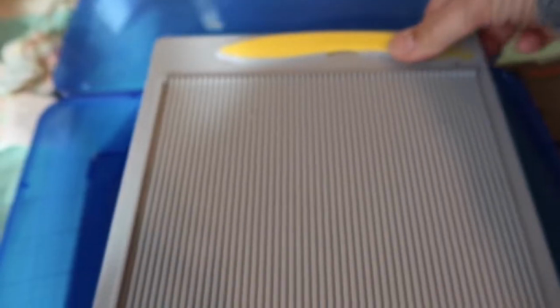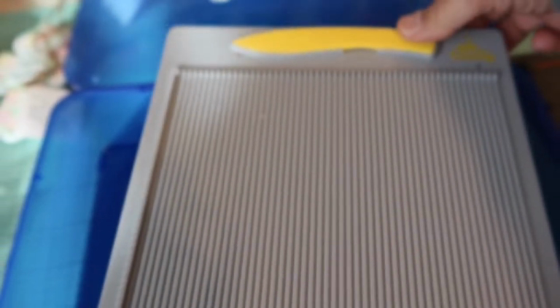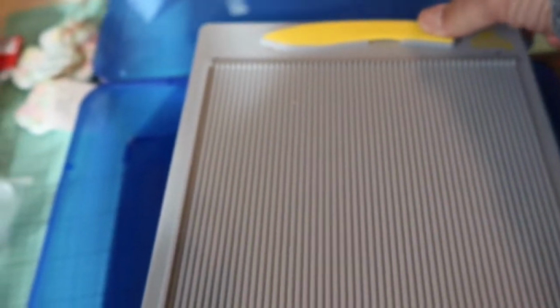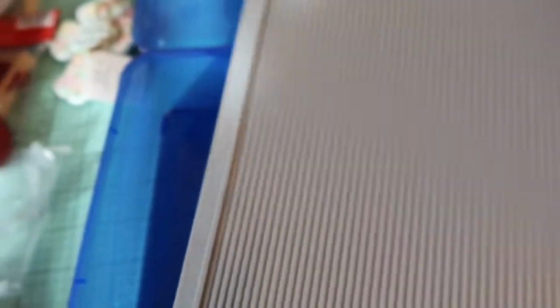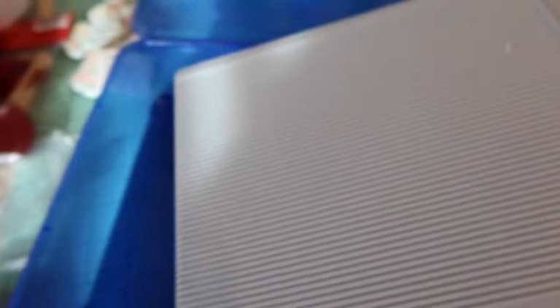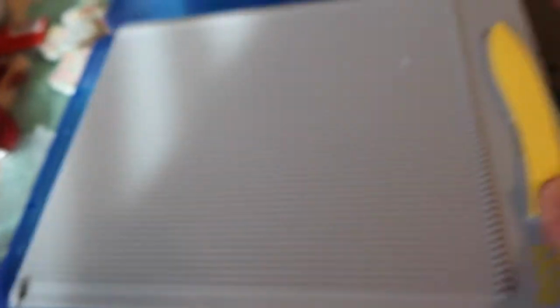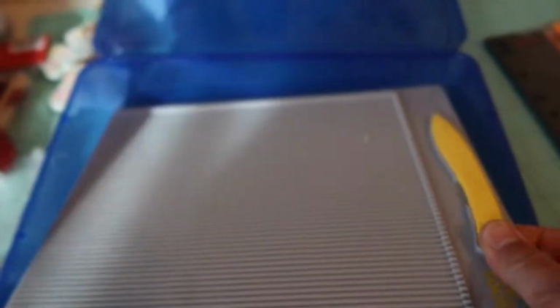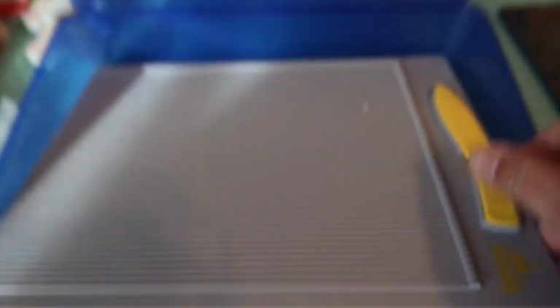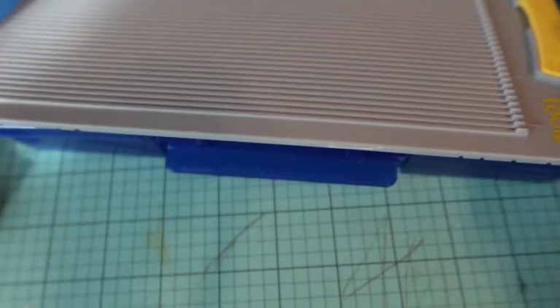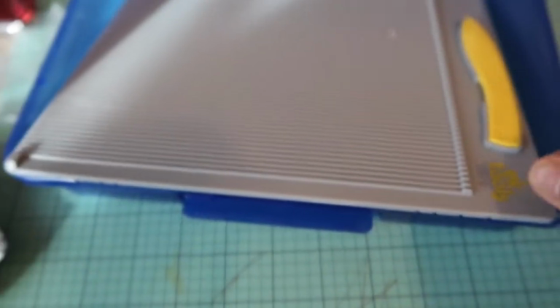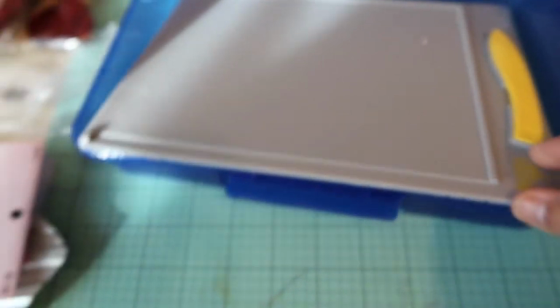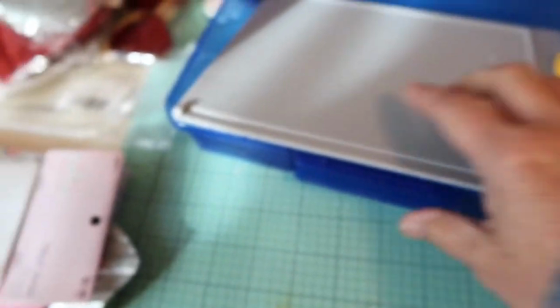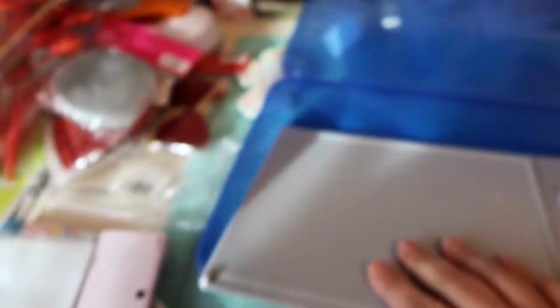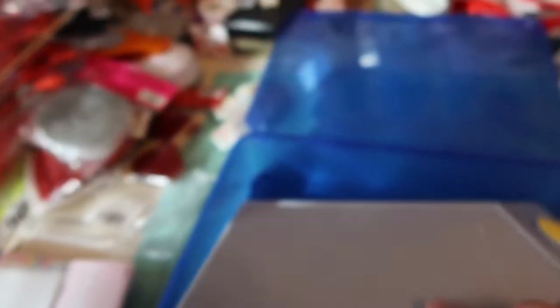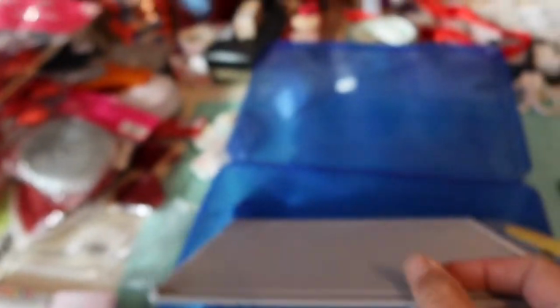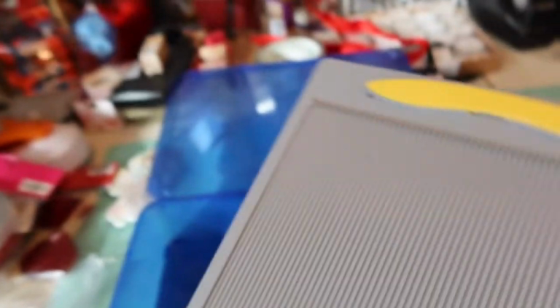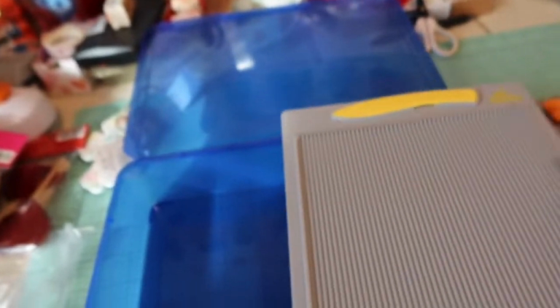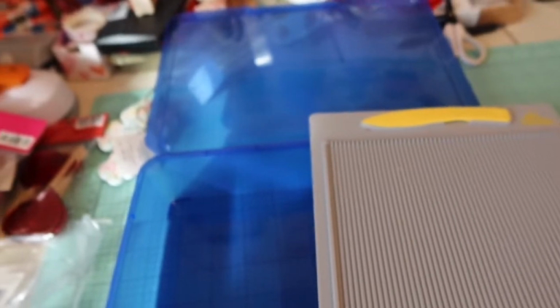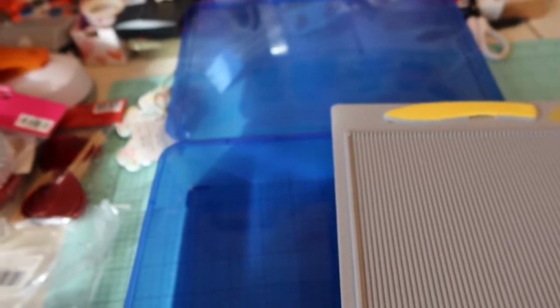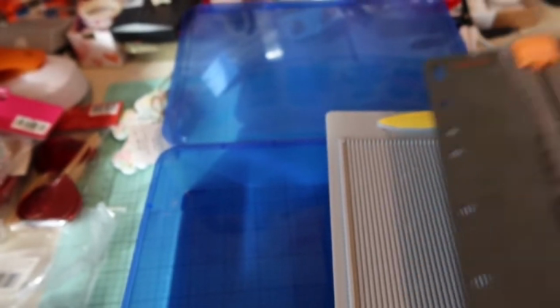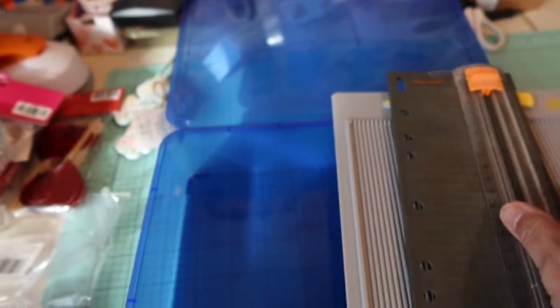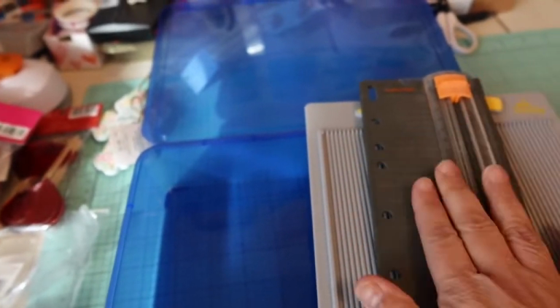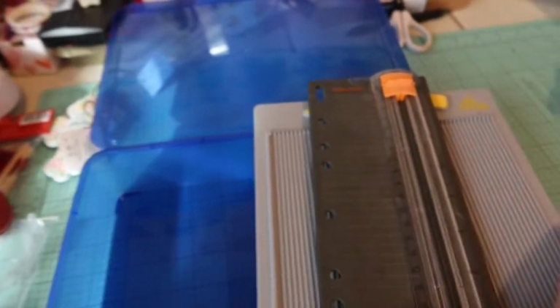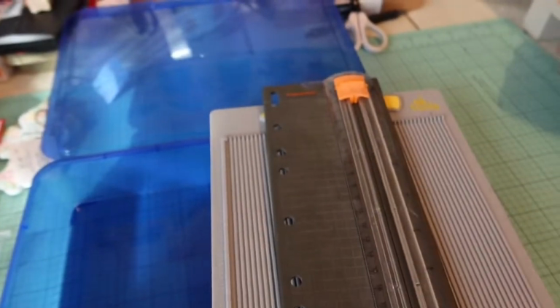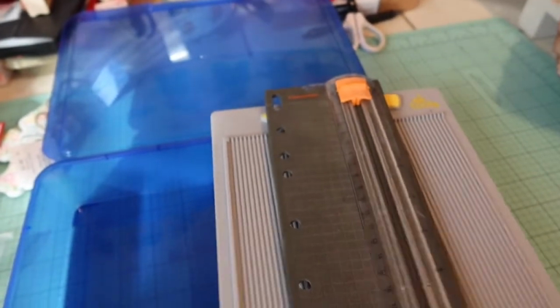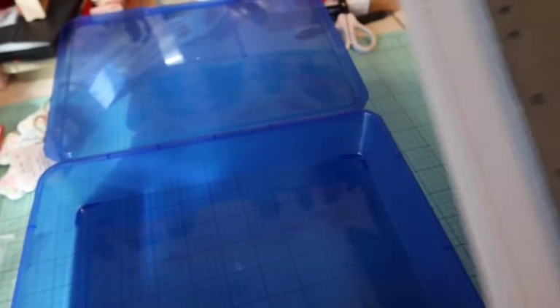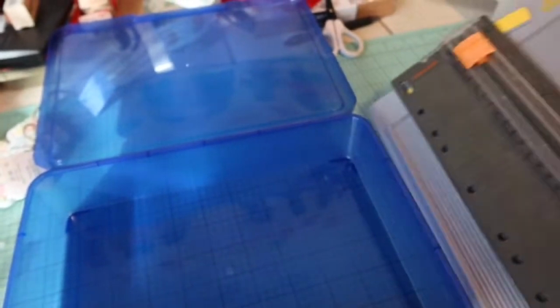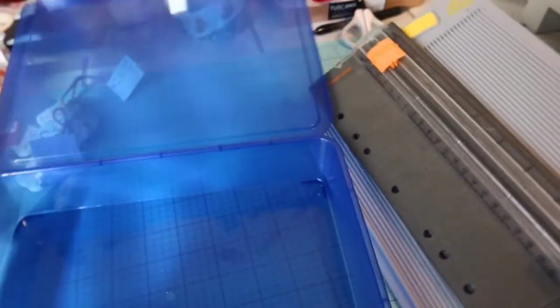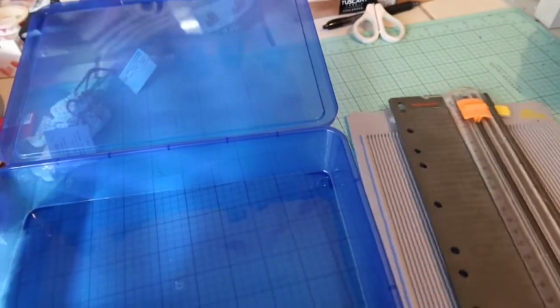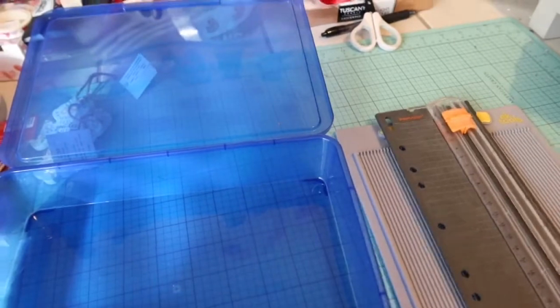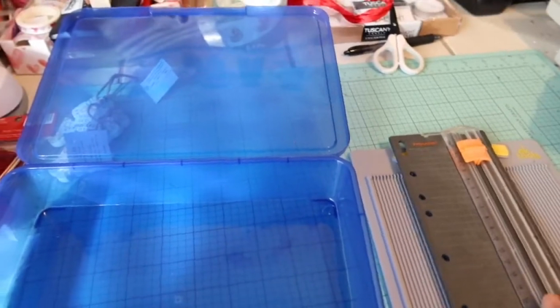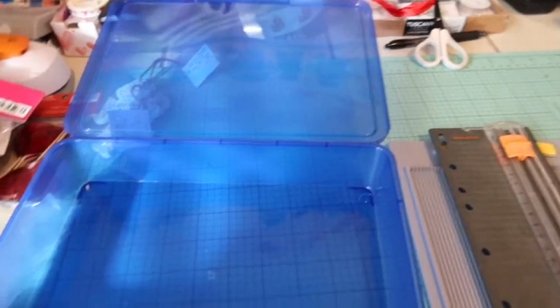I also have this small scoreboard and obviously that's not going to fit in there either. So I'm going to put these two things together in a Ziploc baggie and bring that separately.